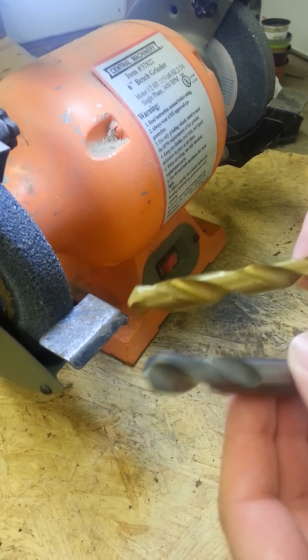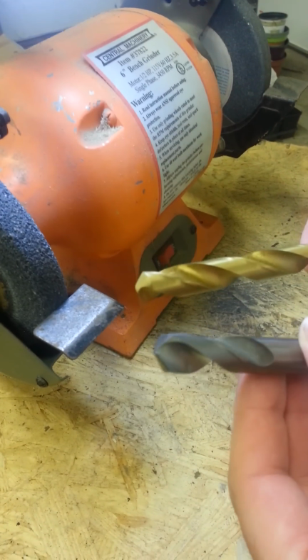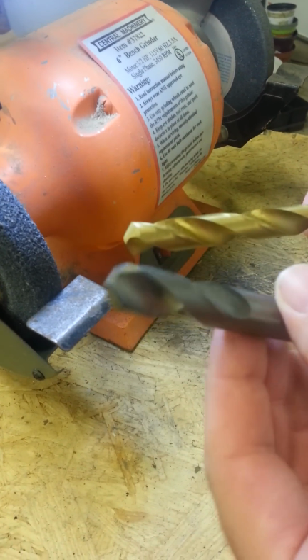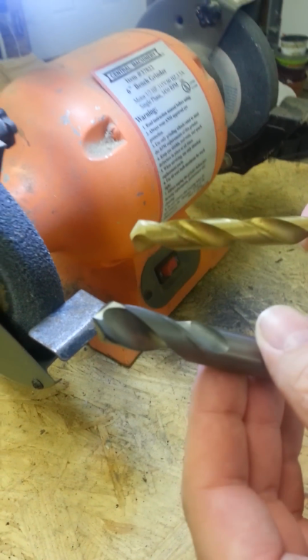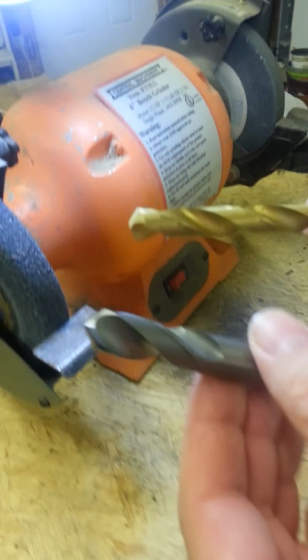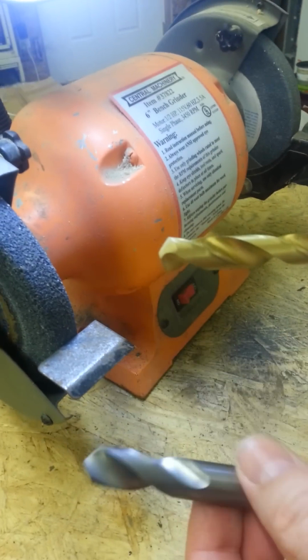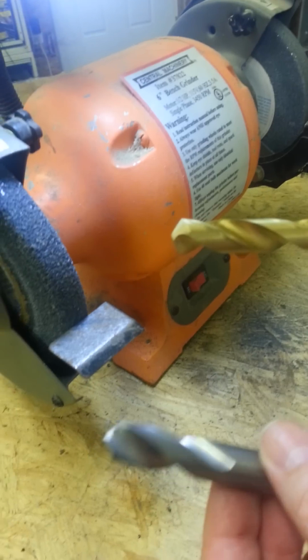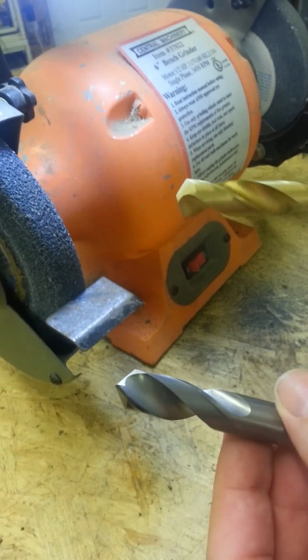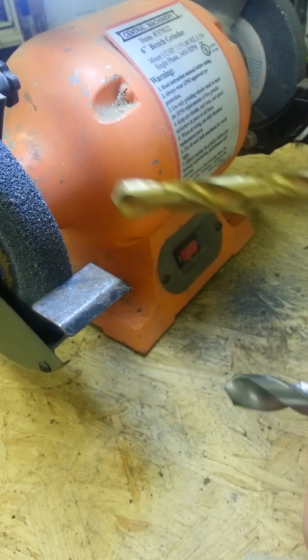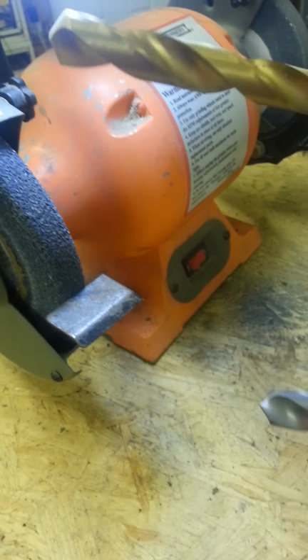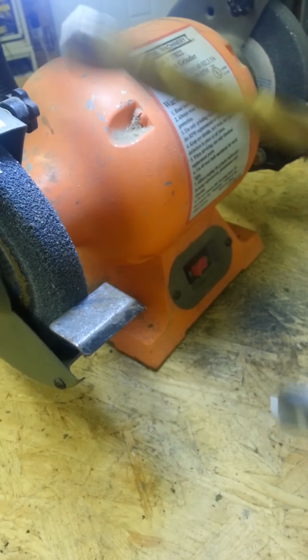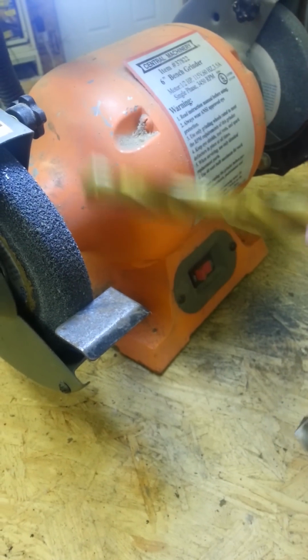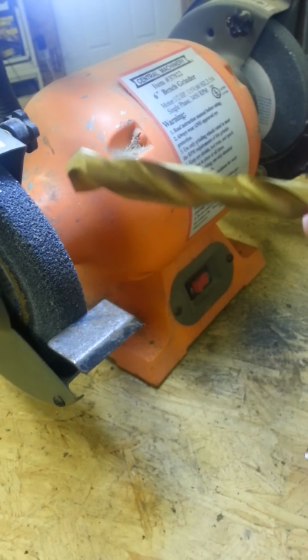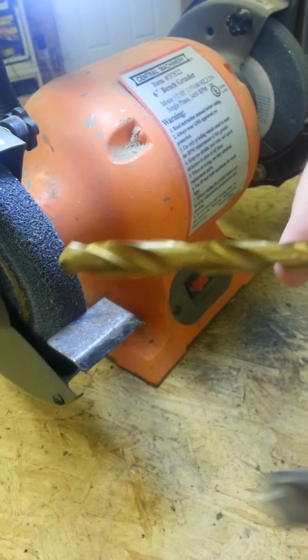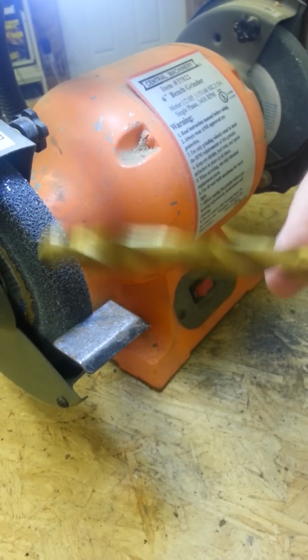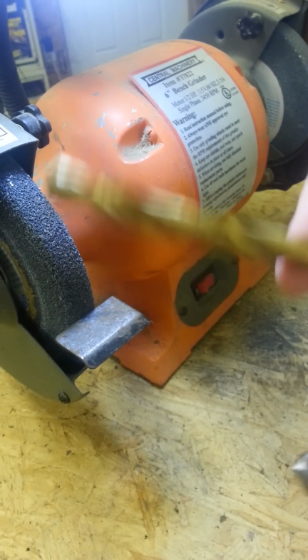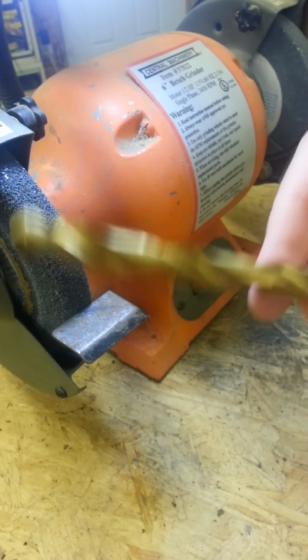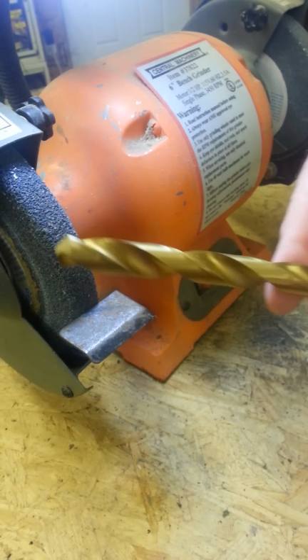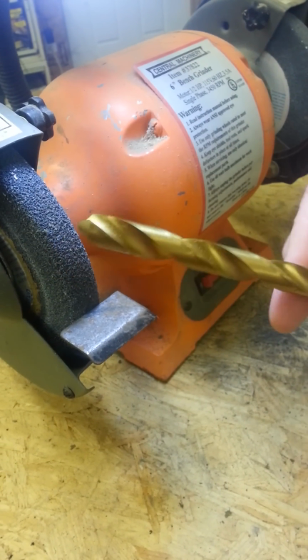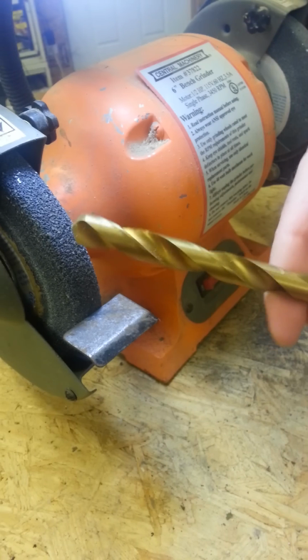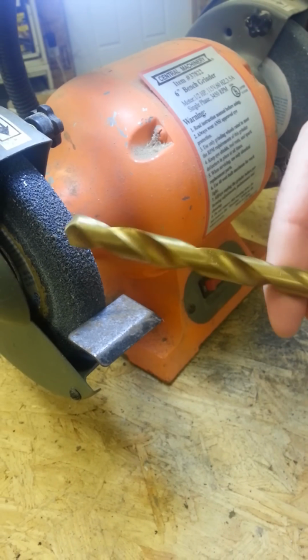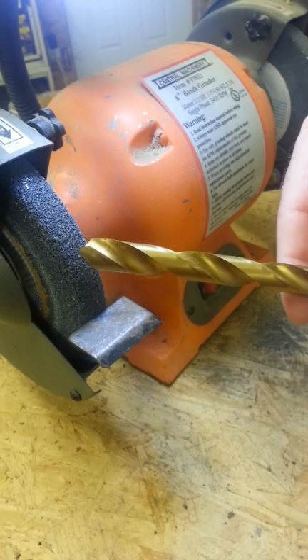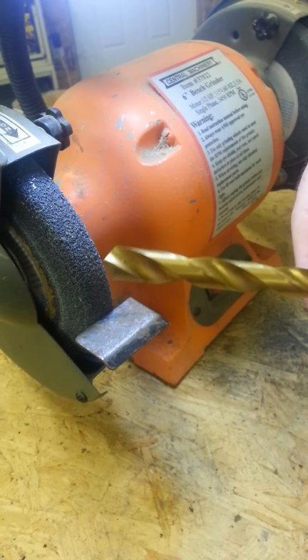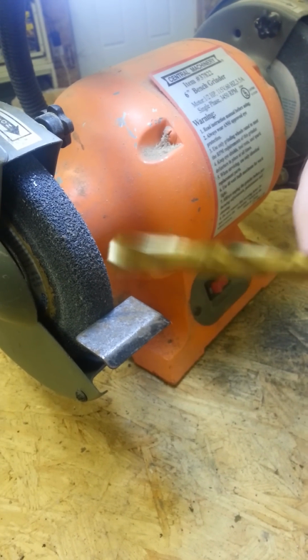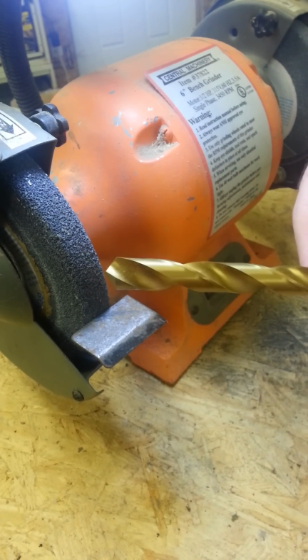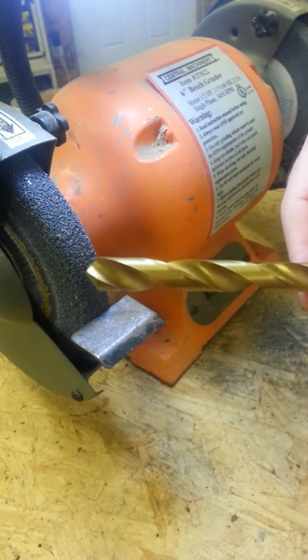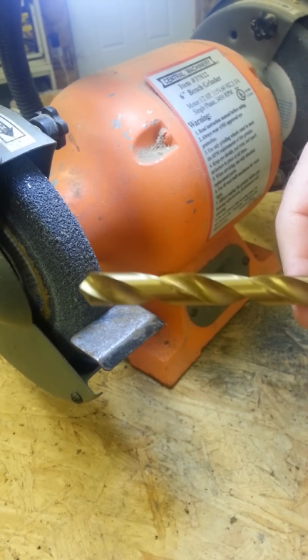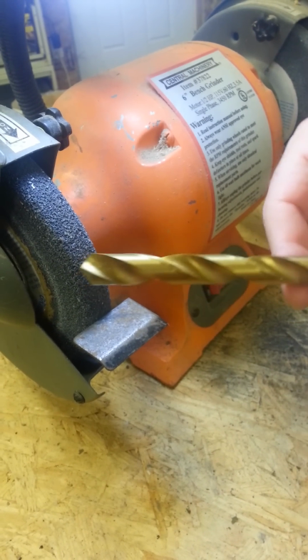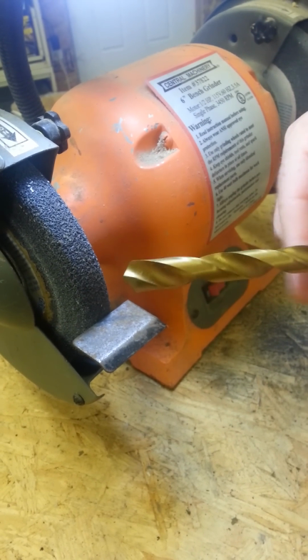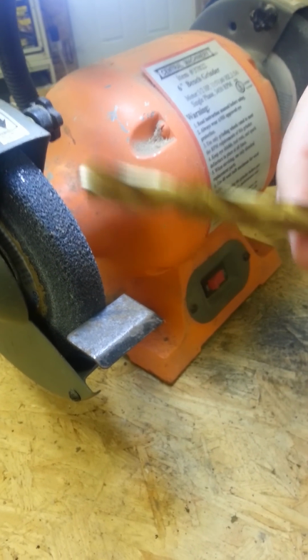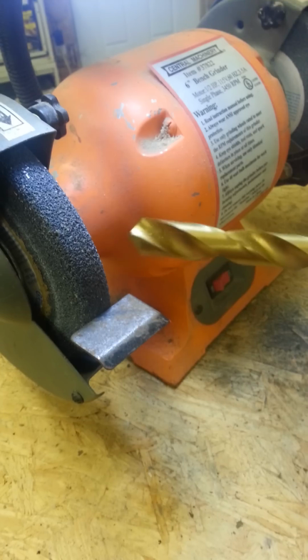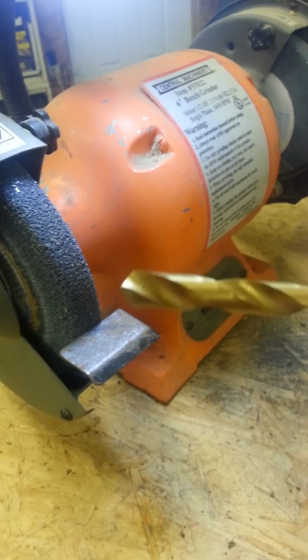I'm going to show you the difference between a solid carbide drill bit and a typical titanium coated drill bit. This one actually came from Sears — it's about a $14 or $15 bit. High quality. I've used these for years and years and get lots of use out of them.